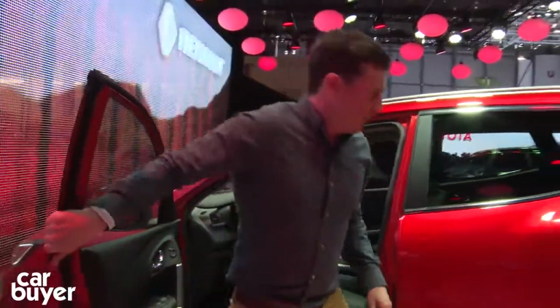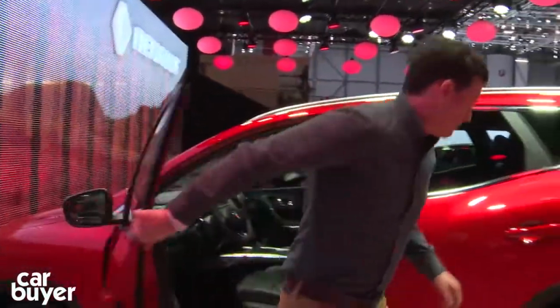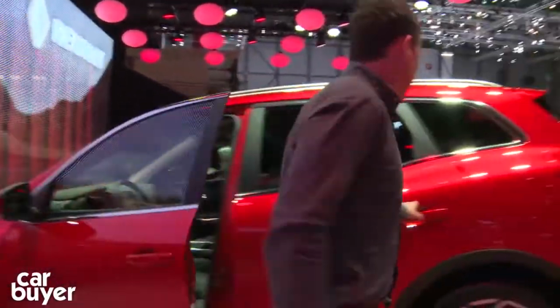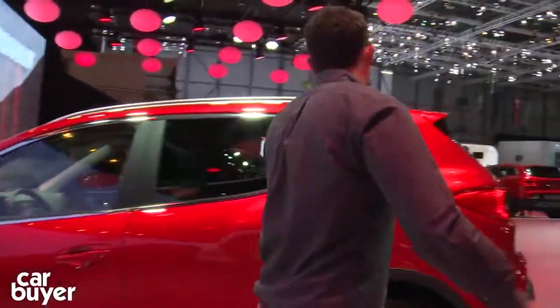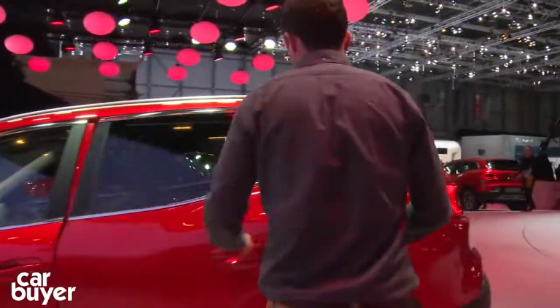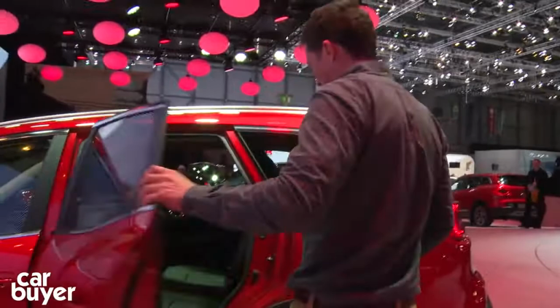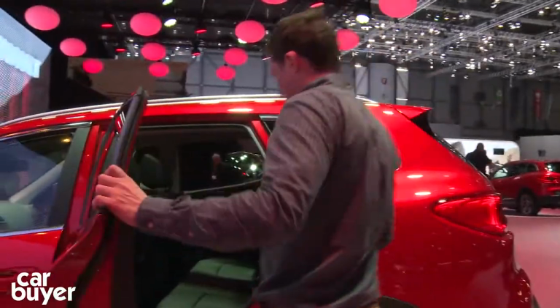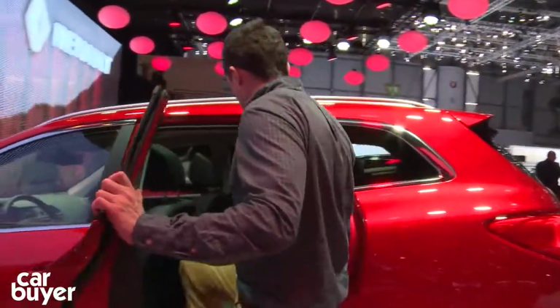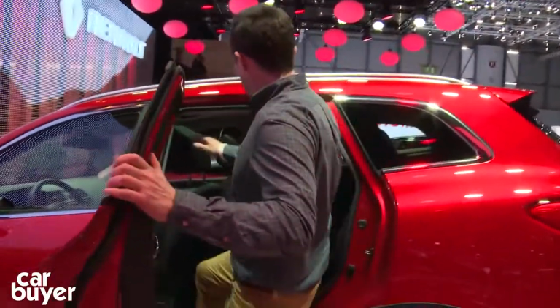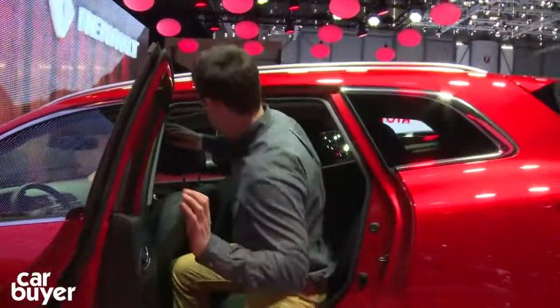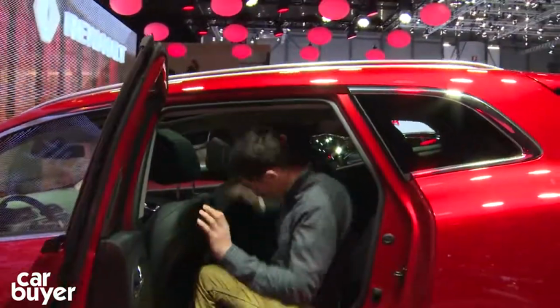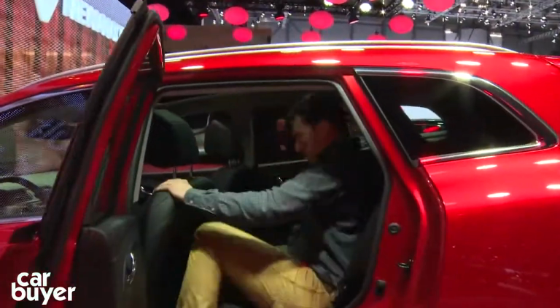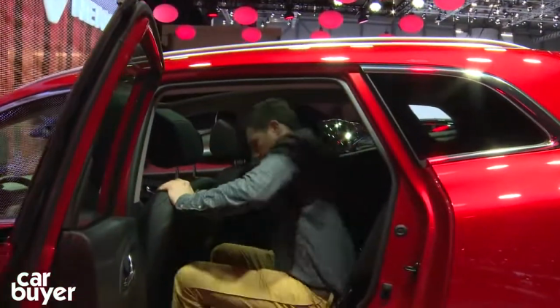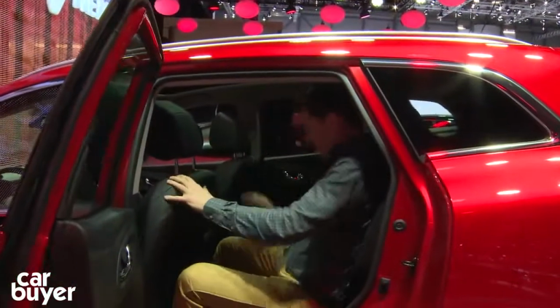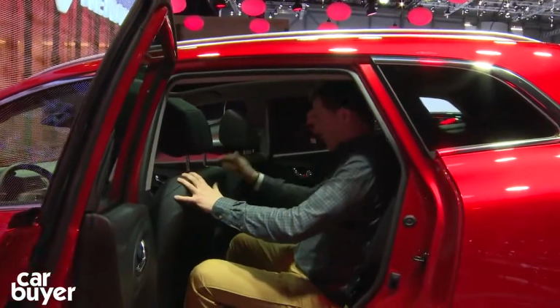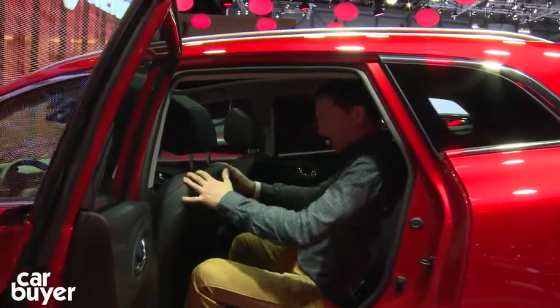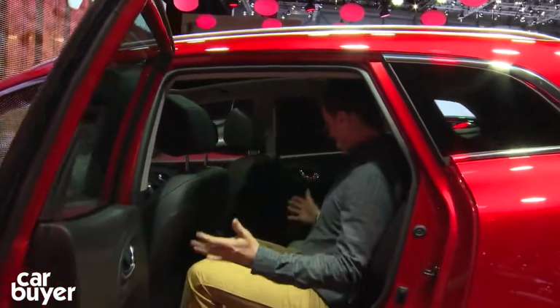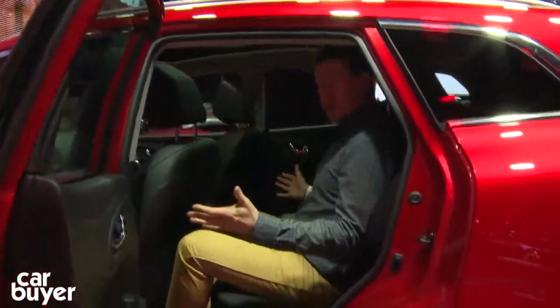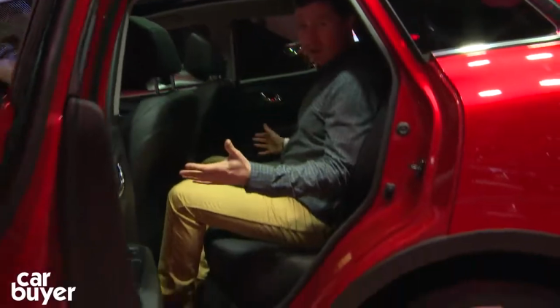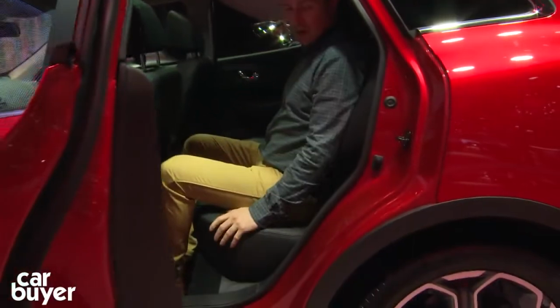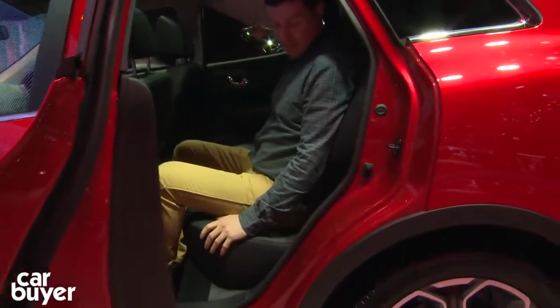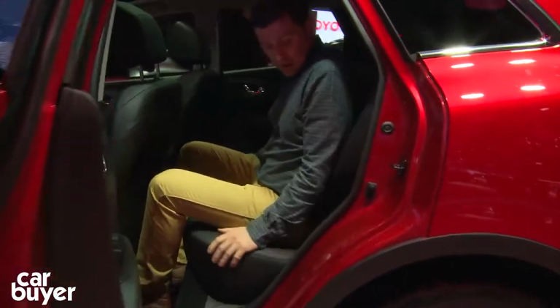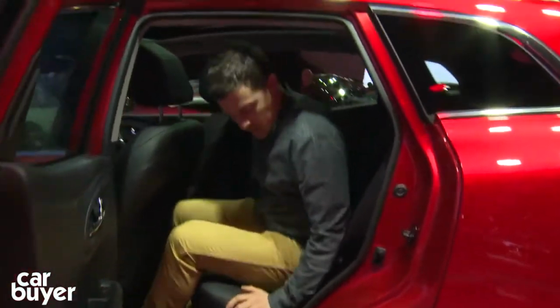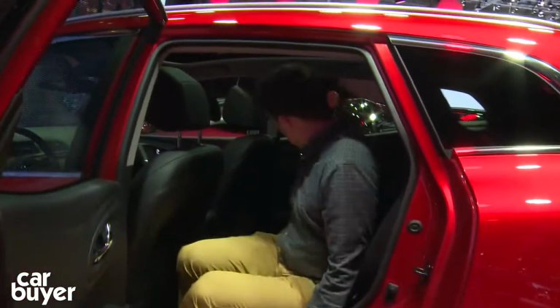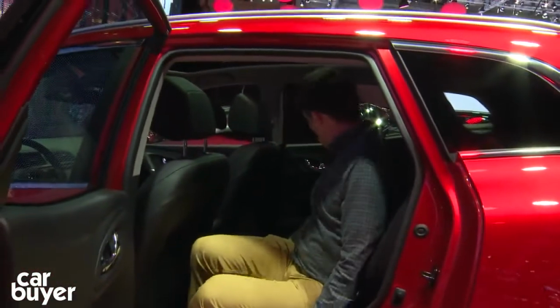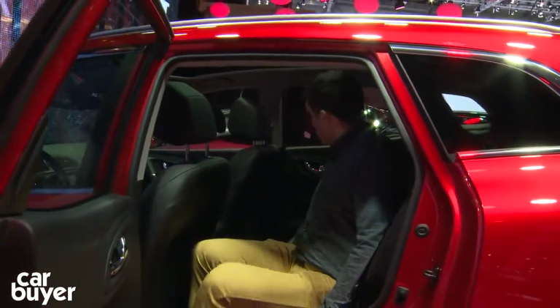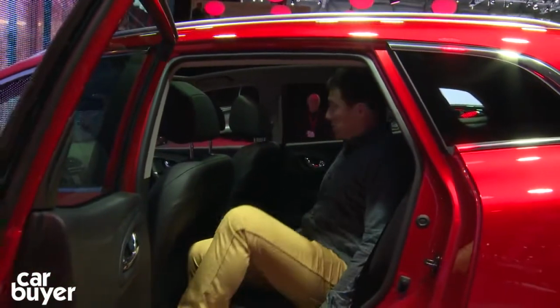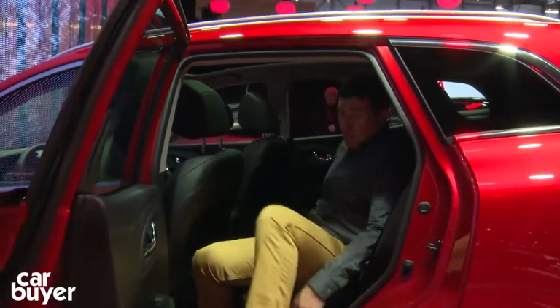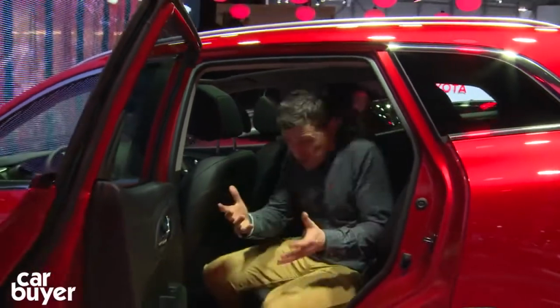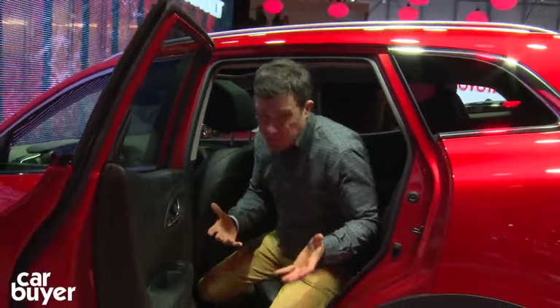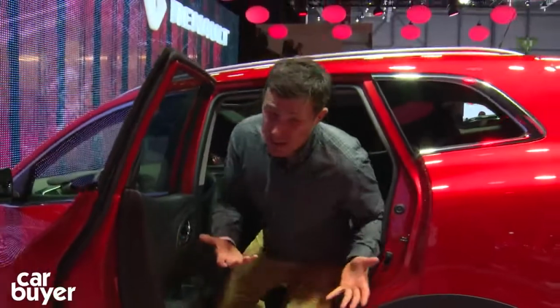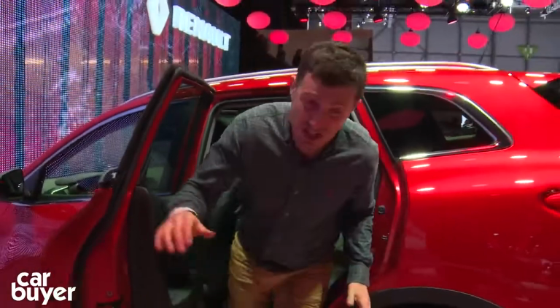We're going to hop into the back now. Check it out. That chair is pretty far back, but I've still got quite a lot of room here. Nice and spacious in the back — but then it should be; it's based on the Qashqai.